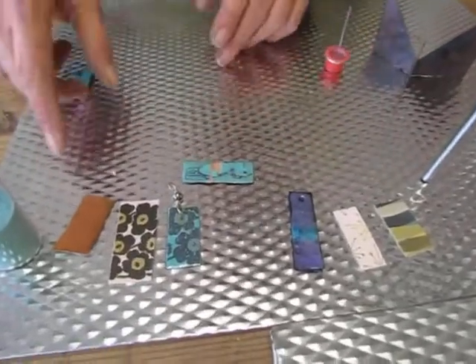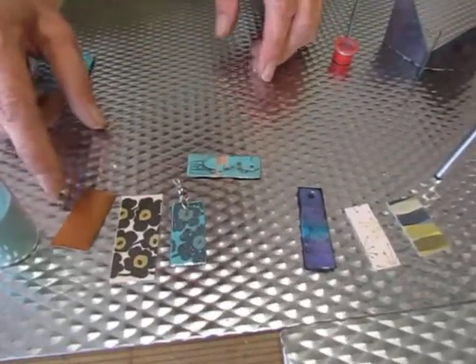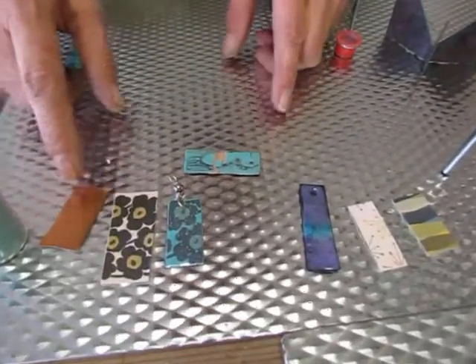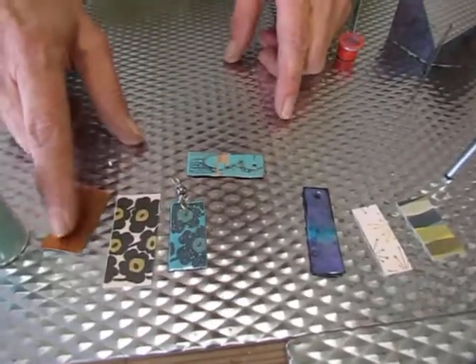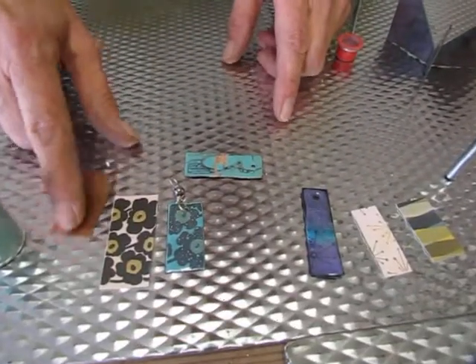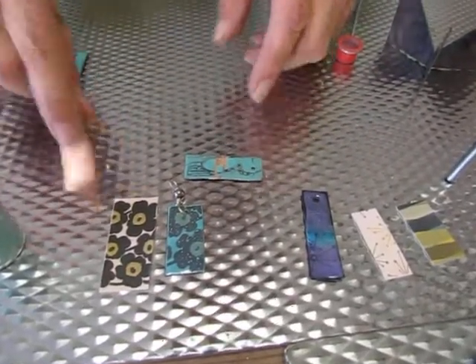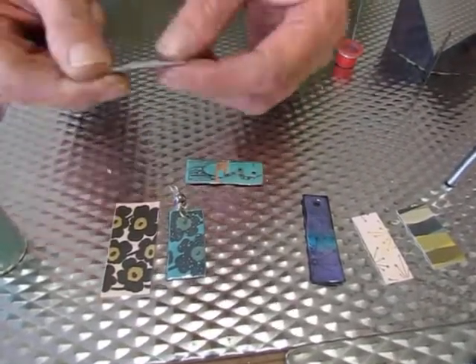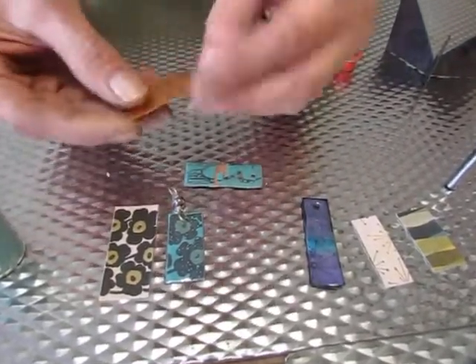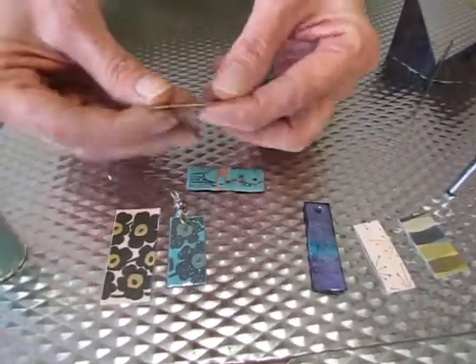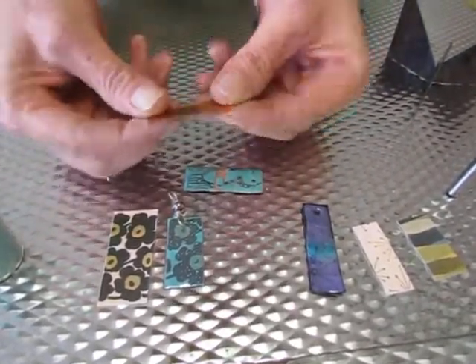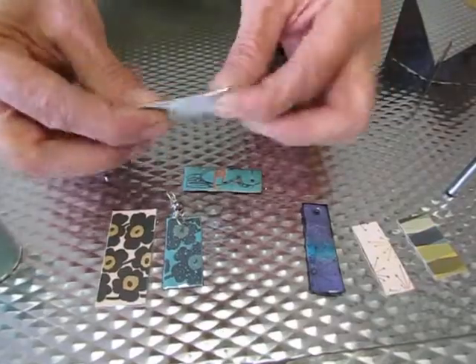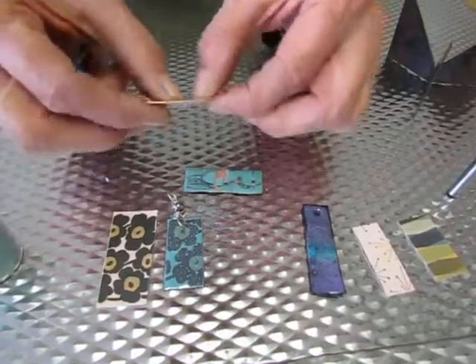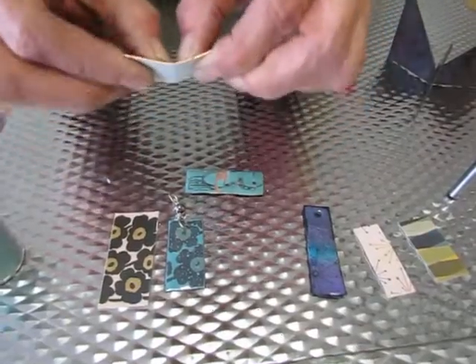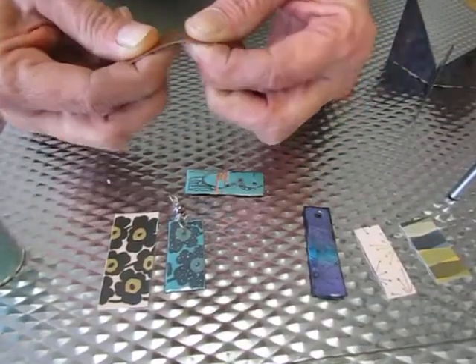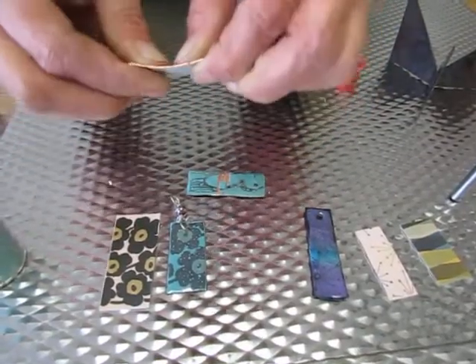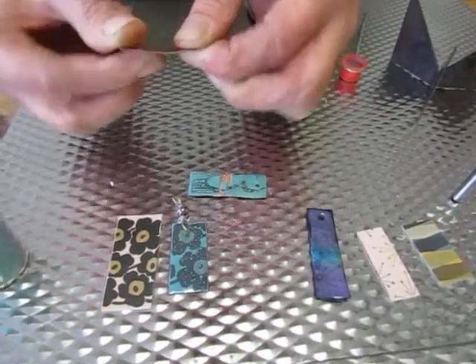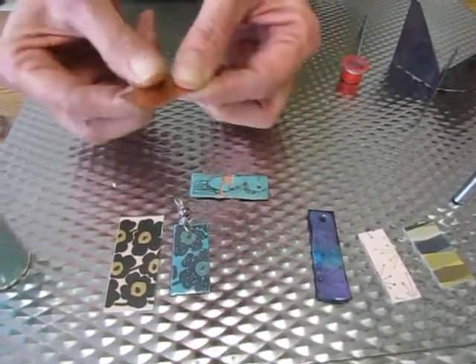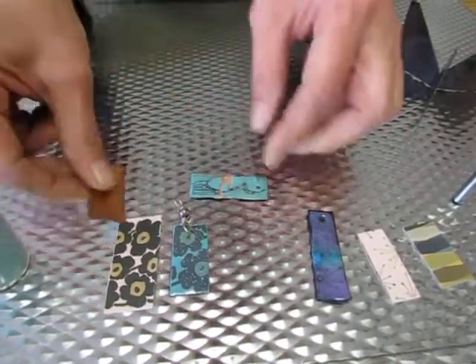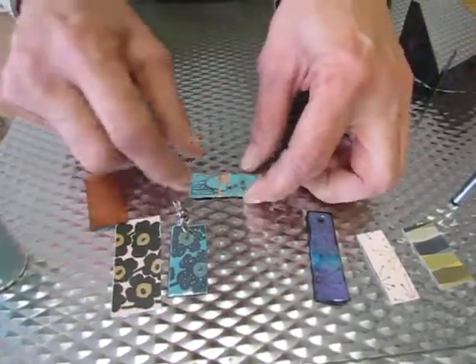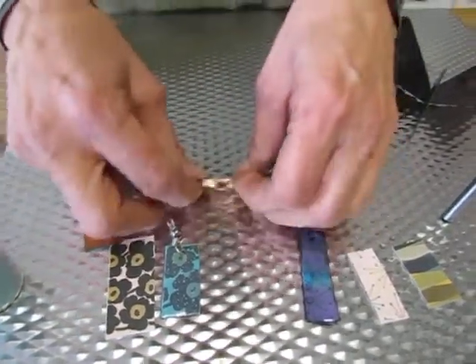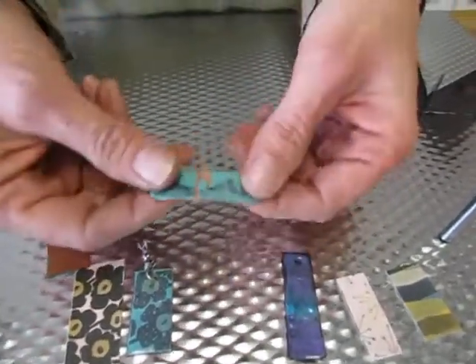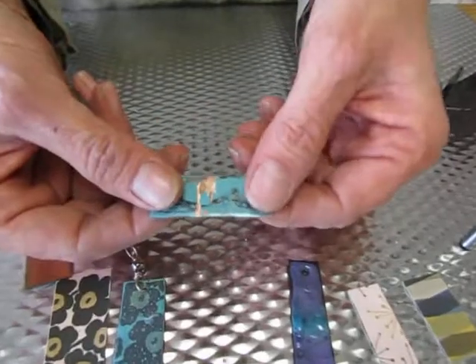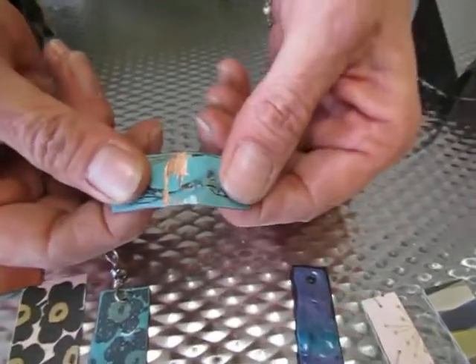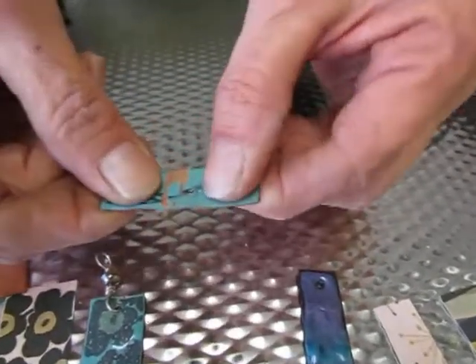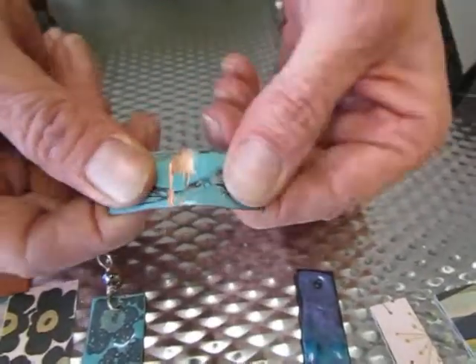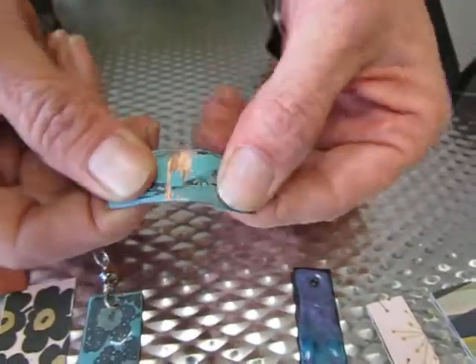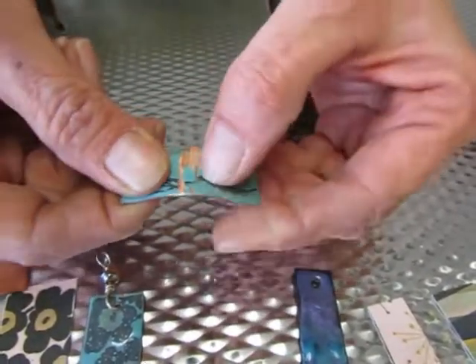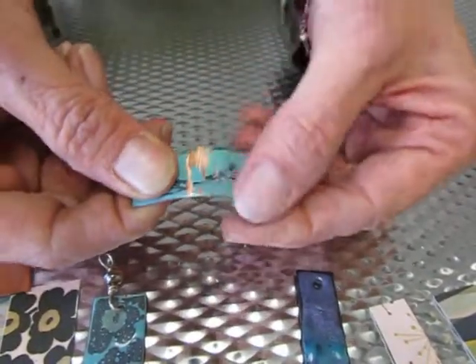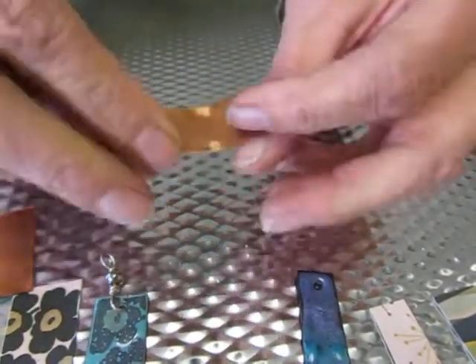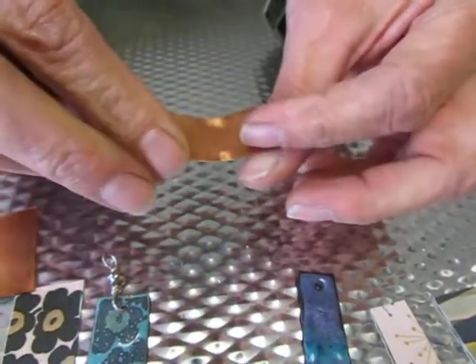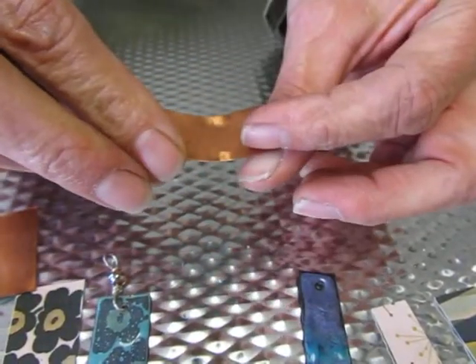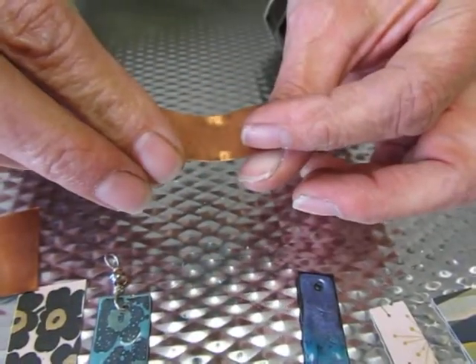So when you have a piece of copper that's this thin — 26 gauge — it can bend. That could pose a problem because there goes the enamel. And see, there's nothing on the back but copper.